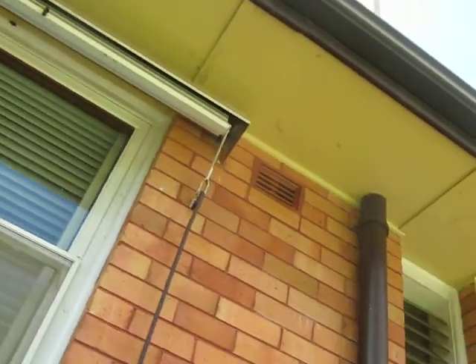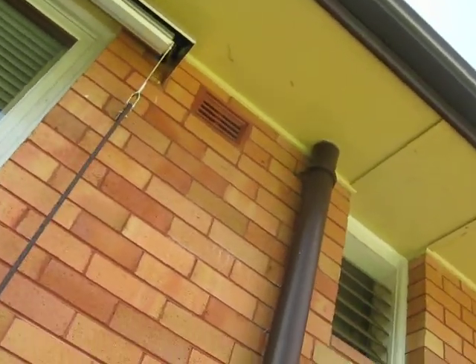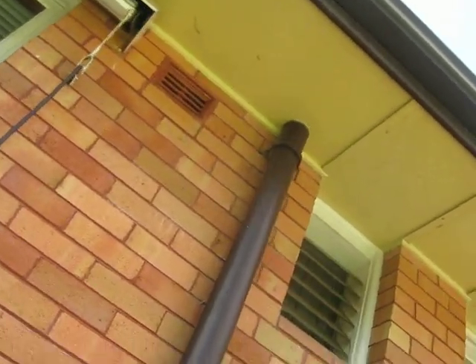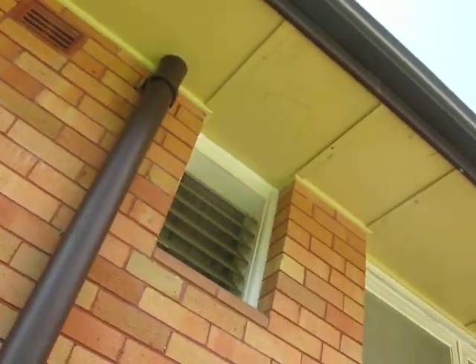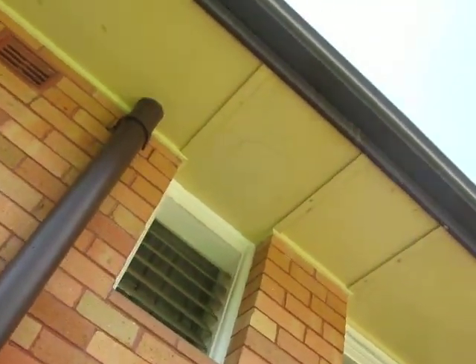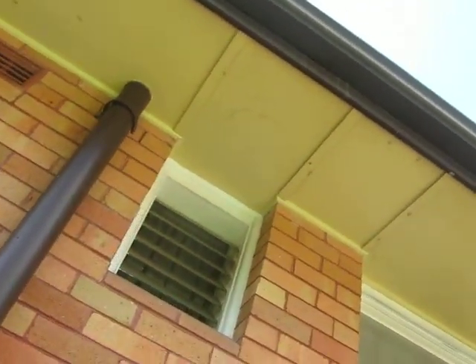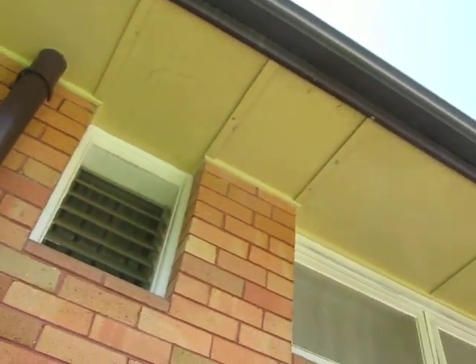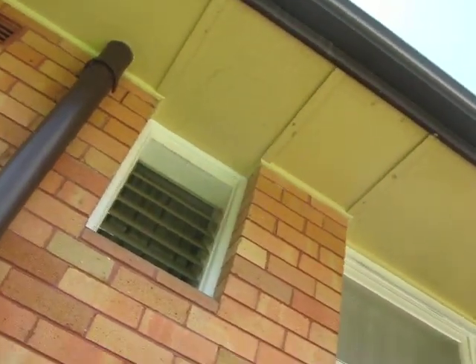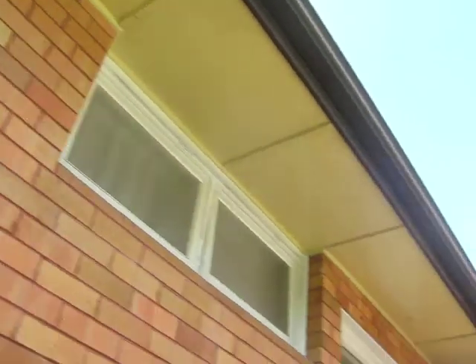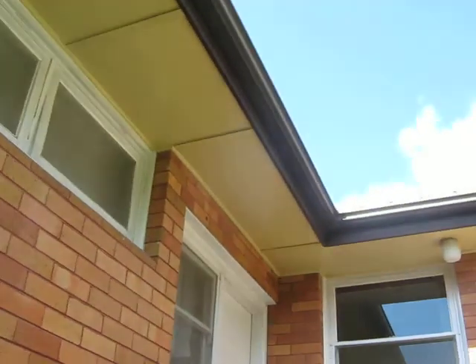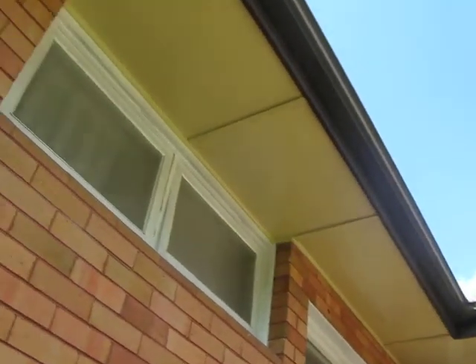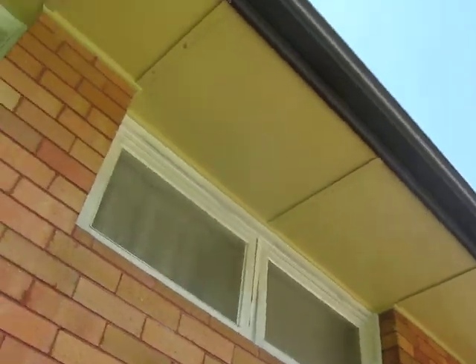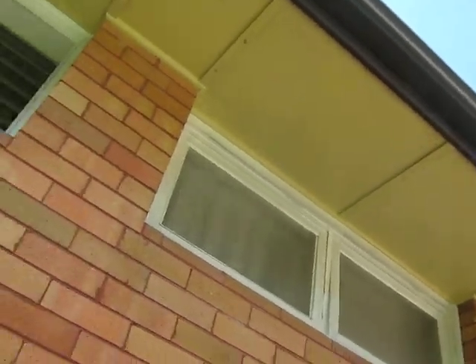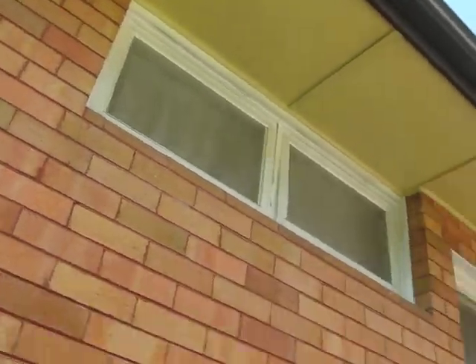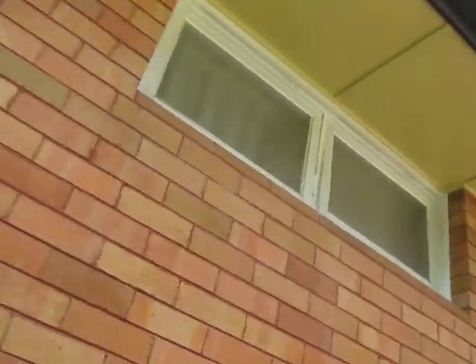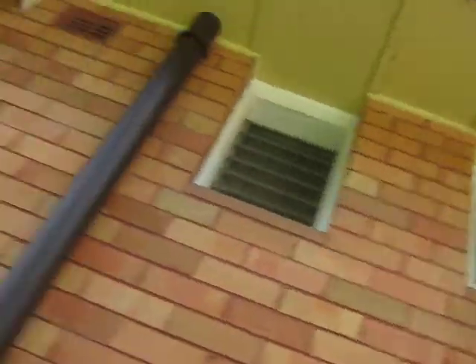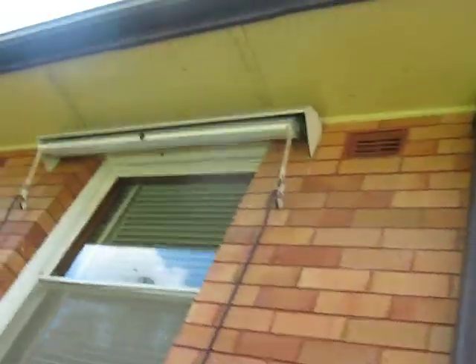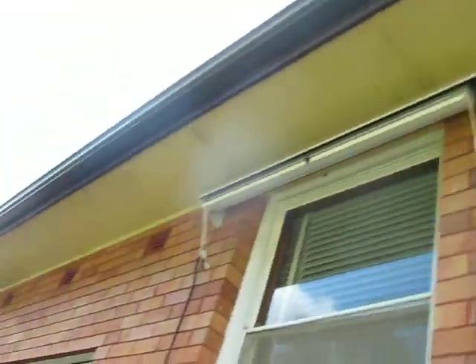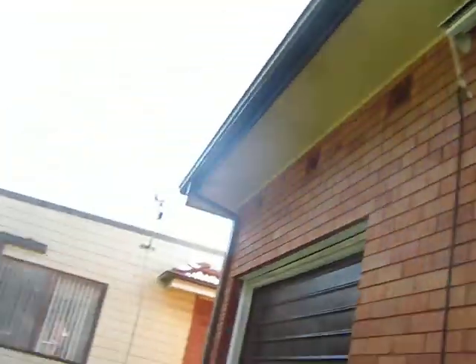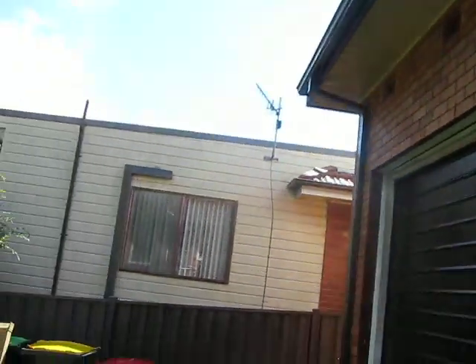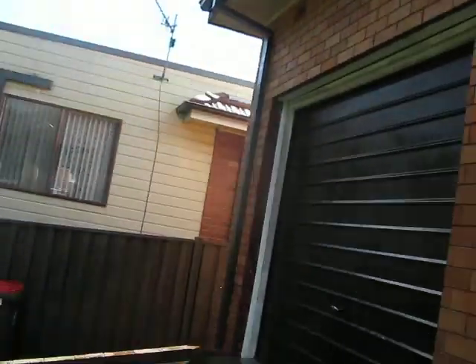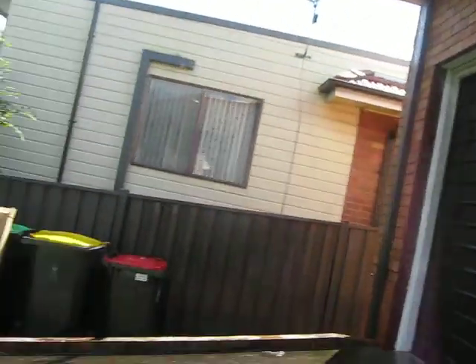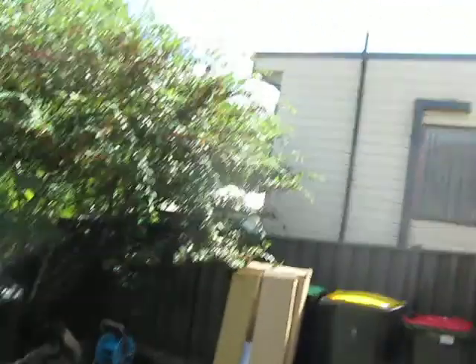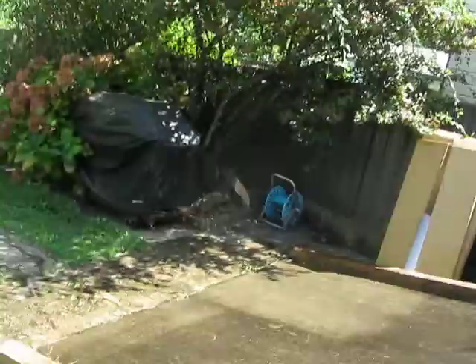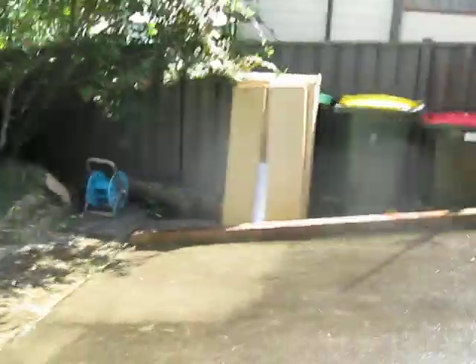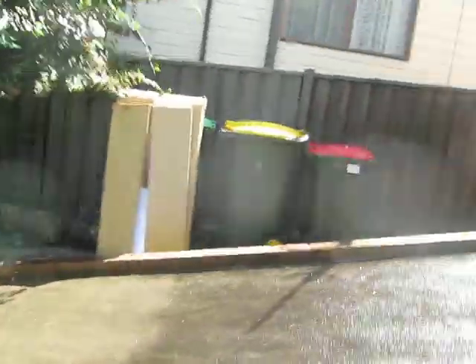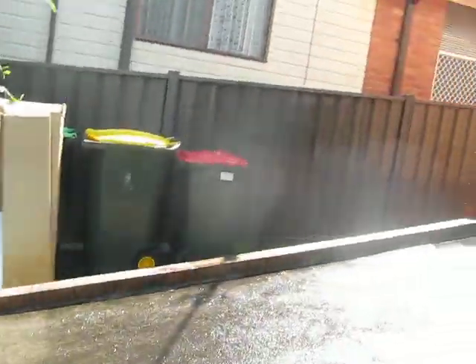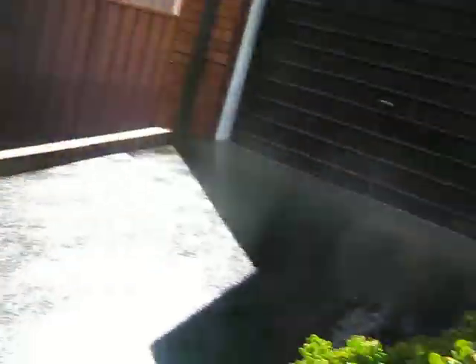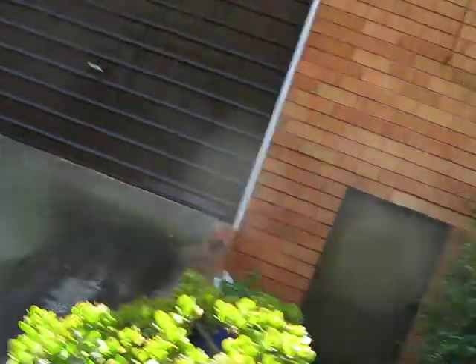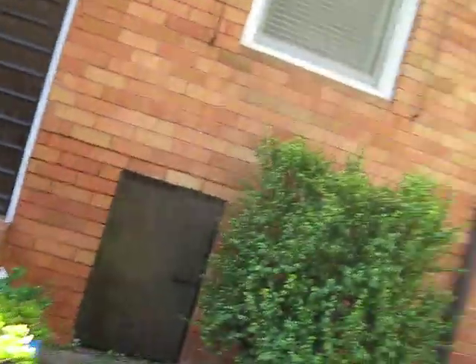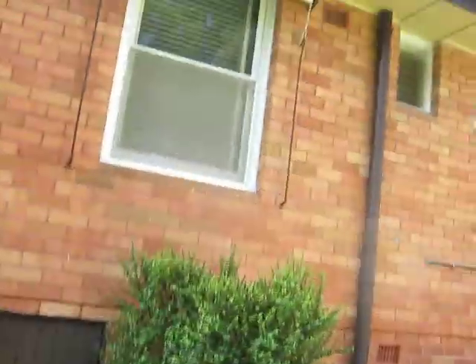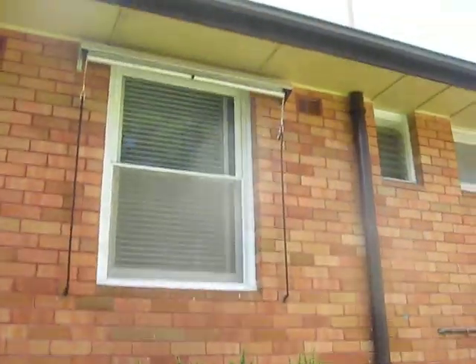For a cheap price. So as you can see they need doing. Don't hesitate to call Maxell Window Cleaning and Tinting for window cleaning, wash downs, eaves wash downs. Thank you. Bye.